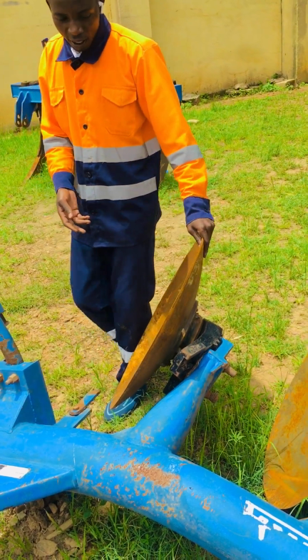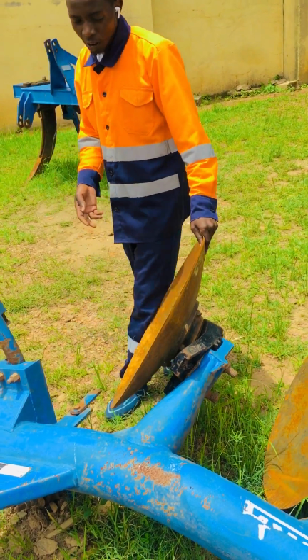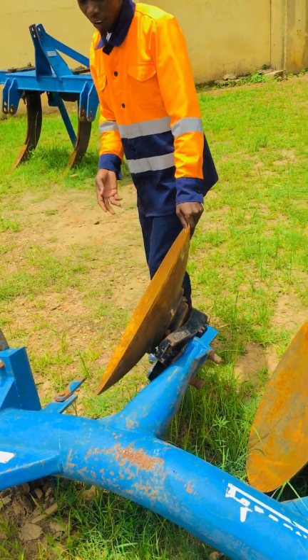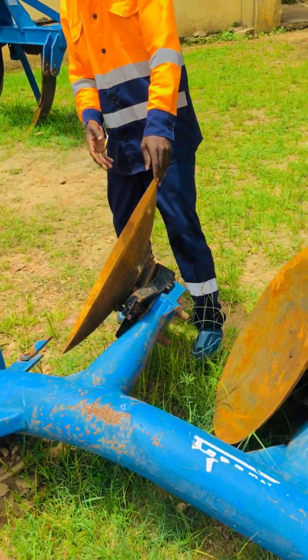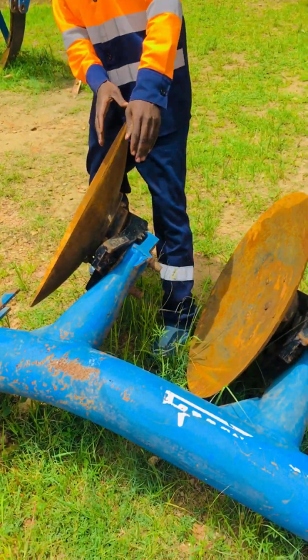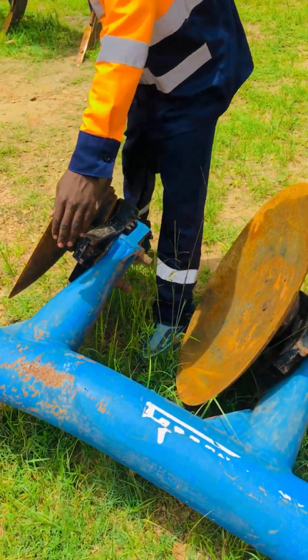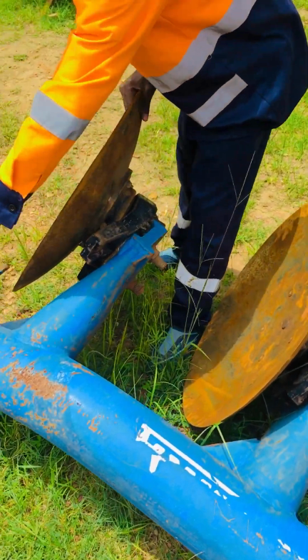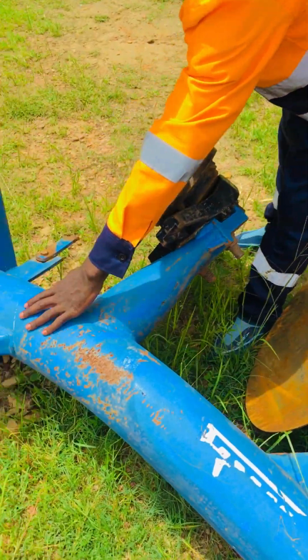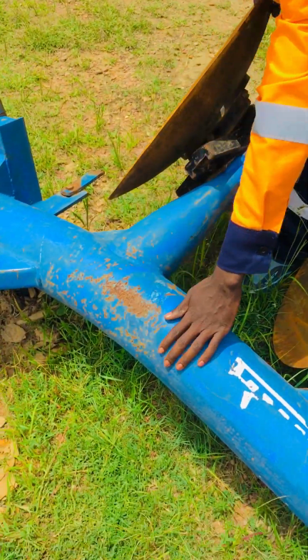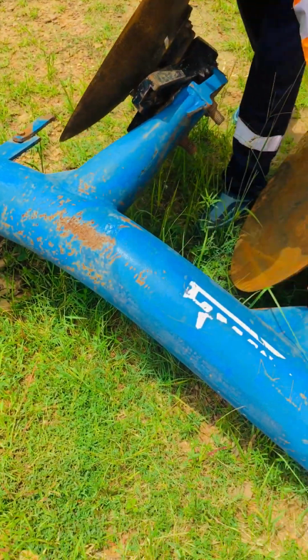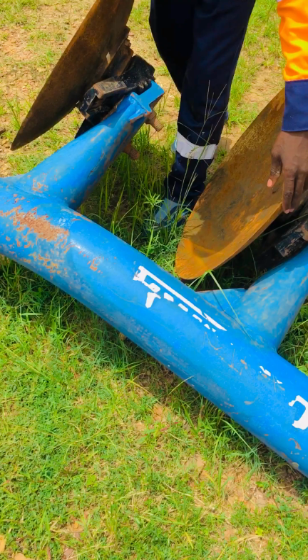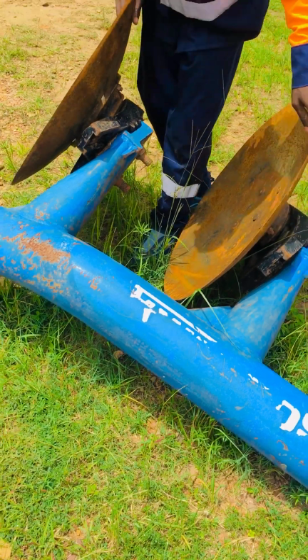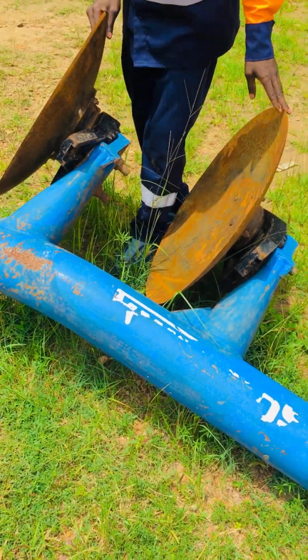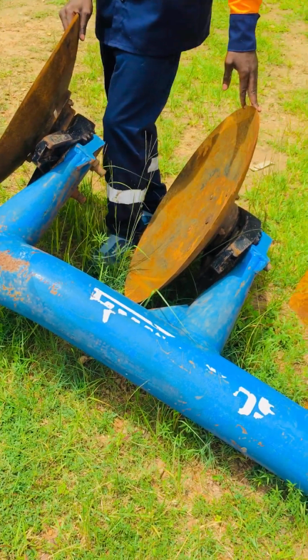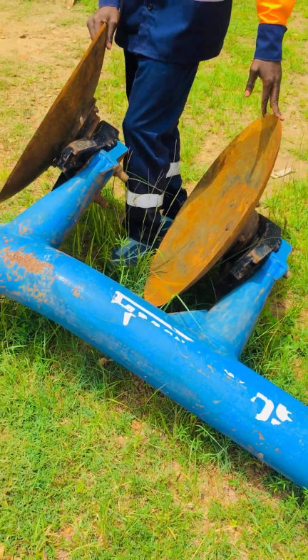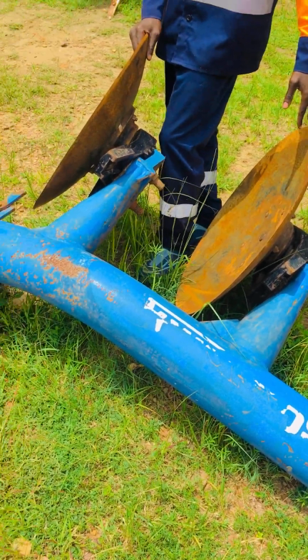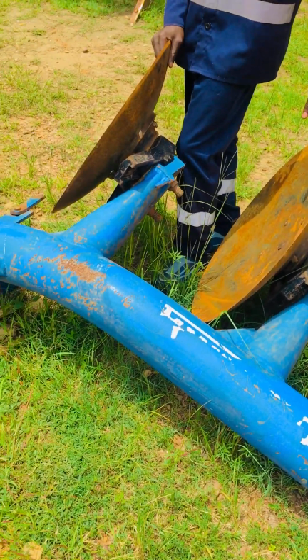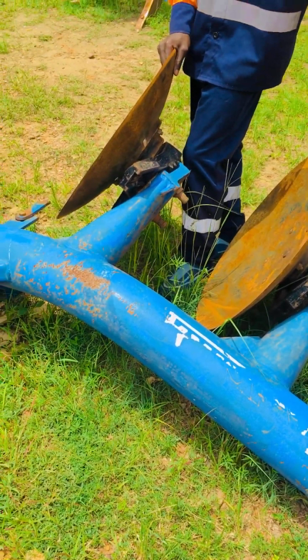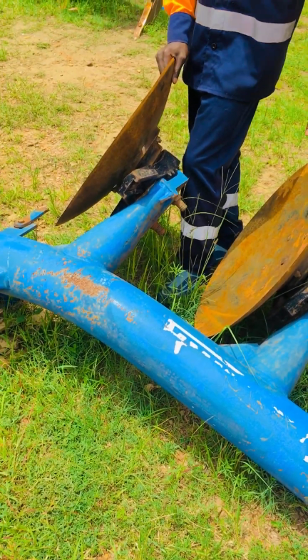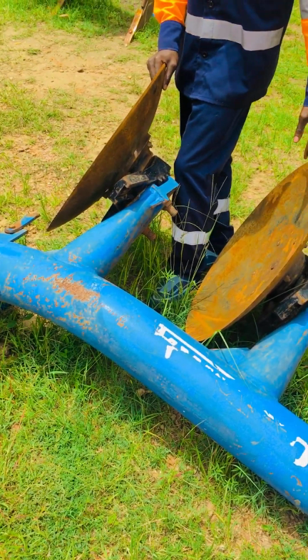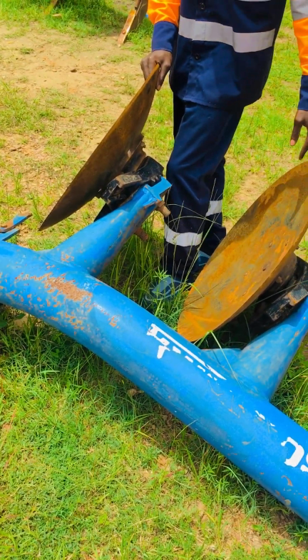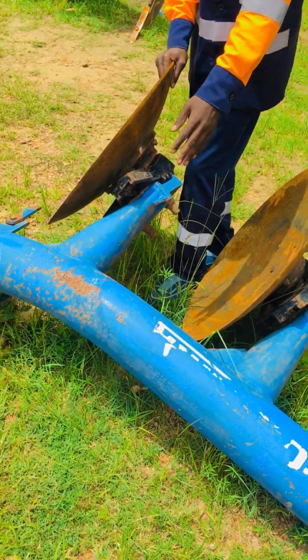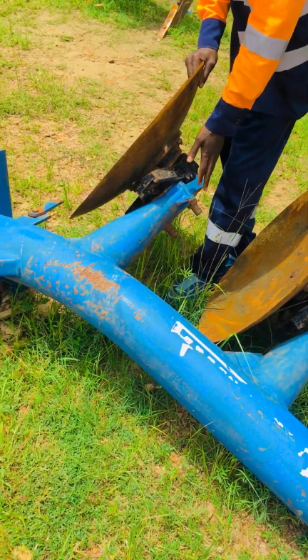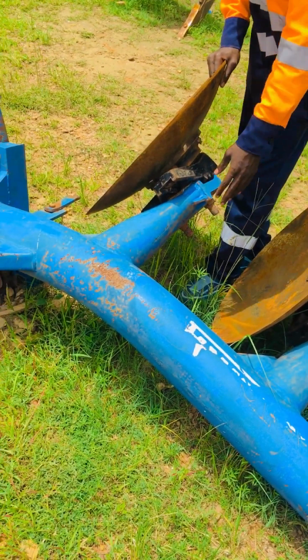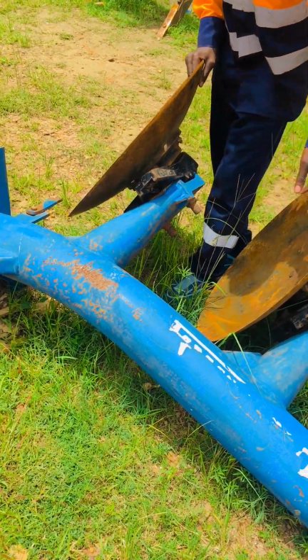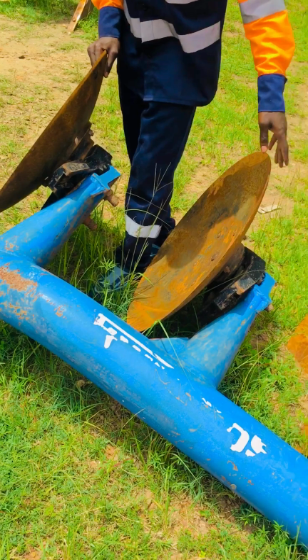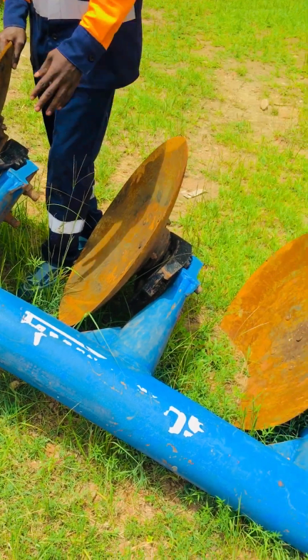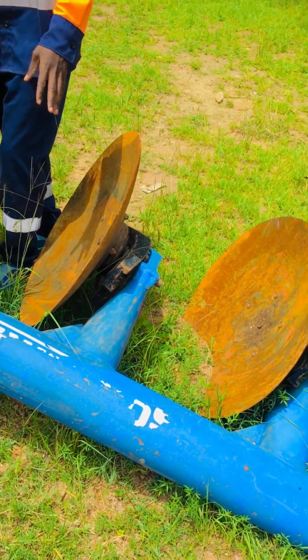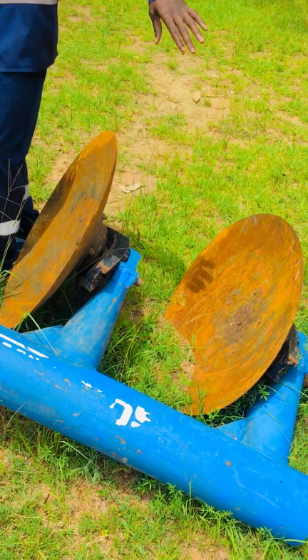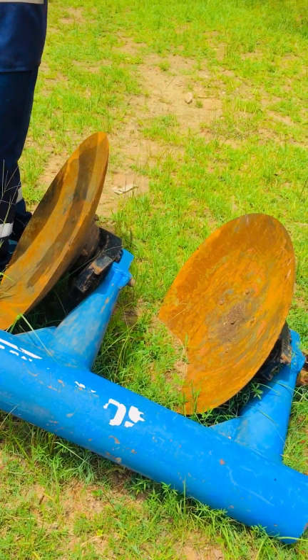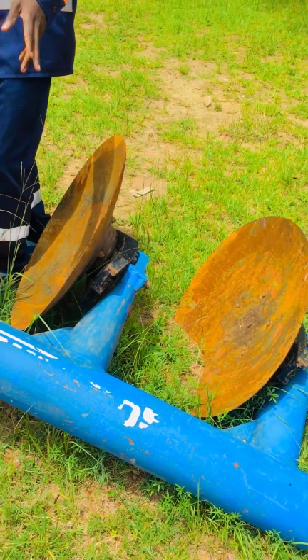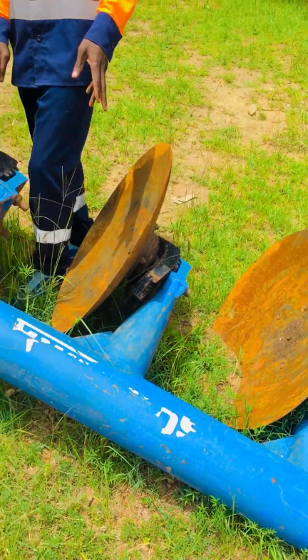This part that you are seeing here — the blue part — is called the main beam. Its function is to hold all the parts of this plough.